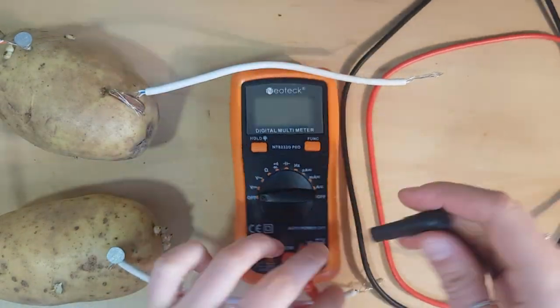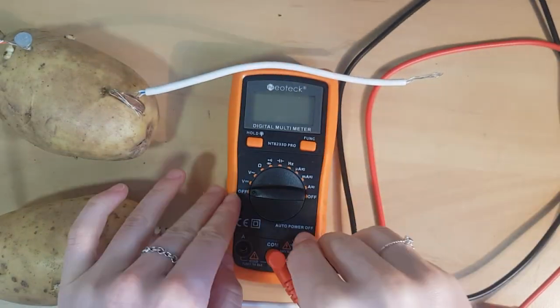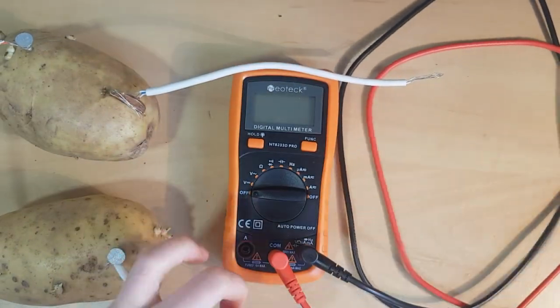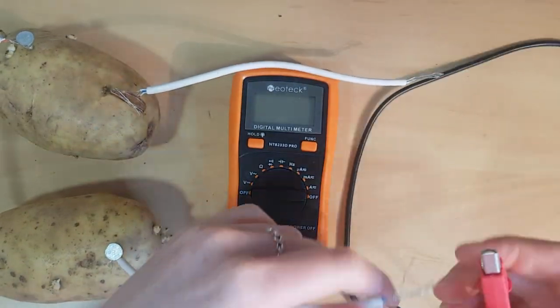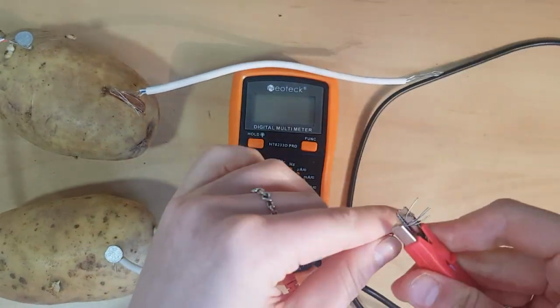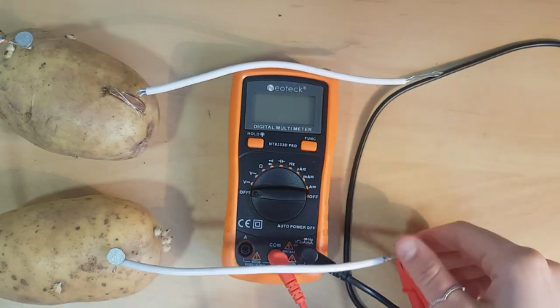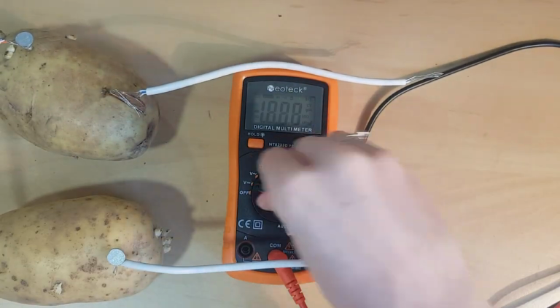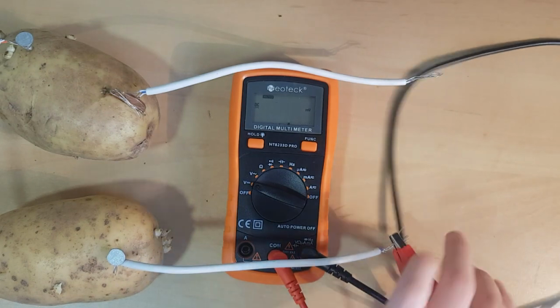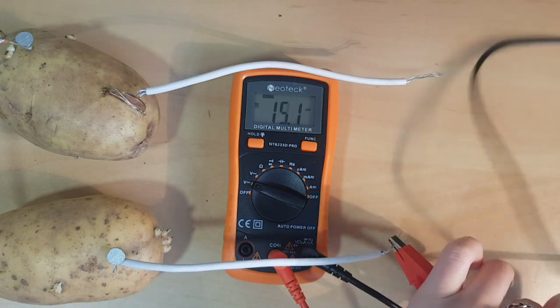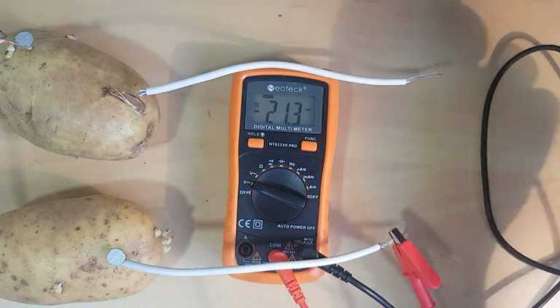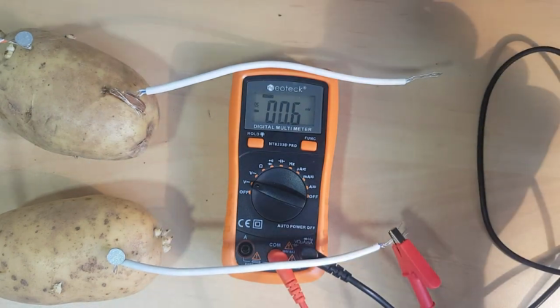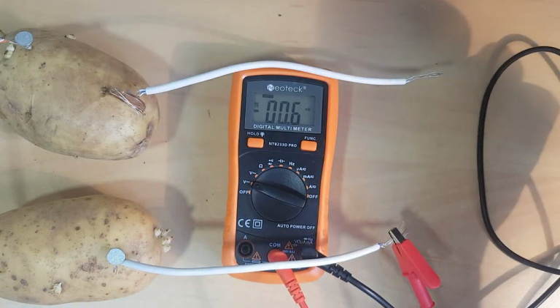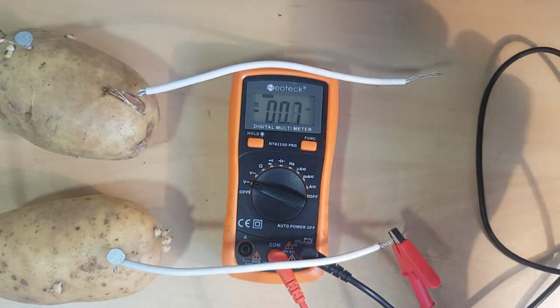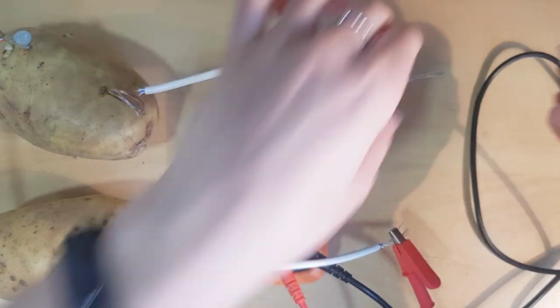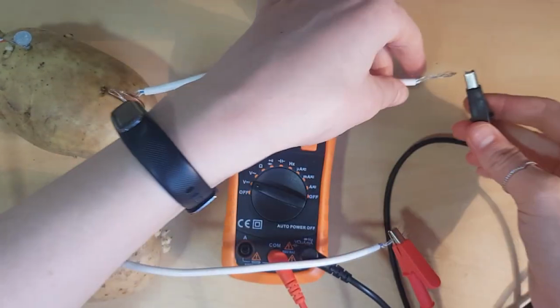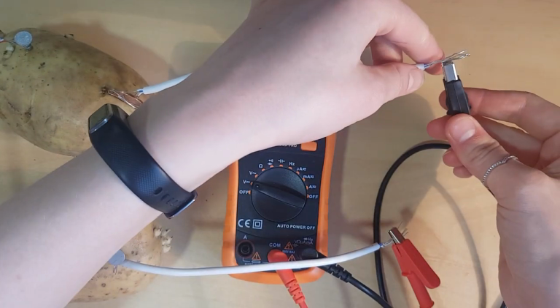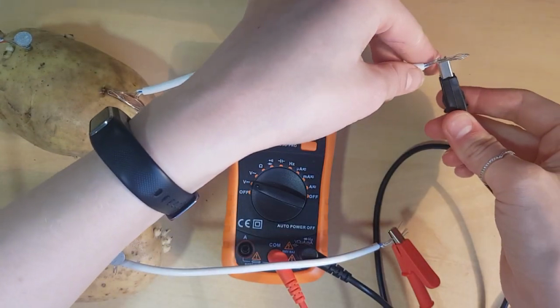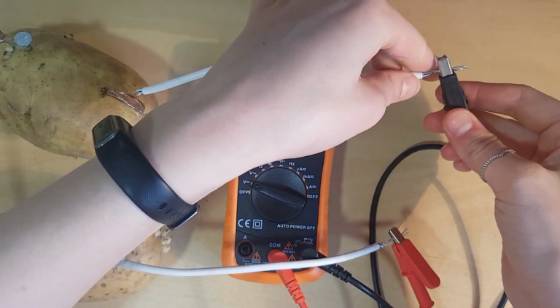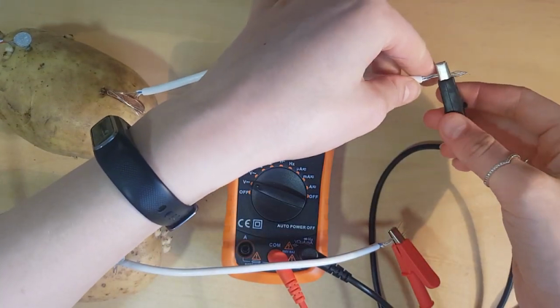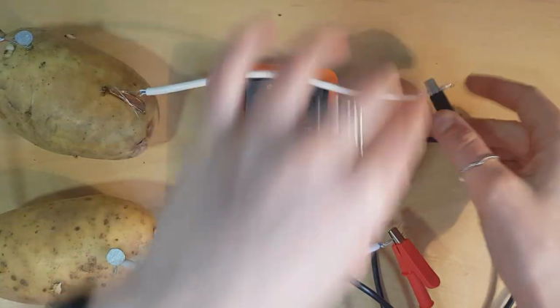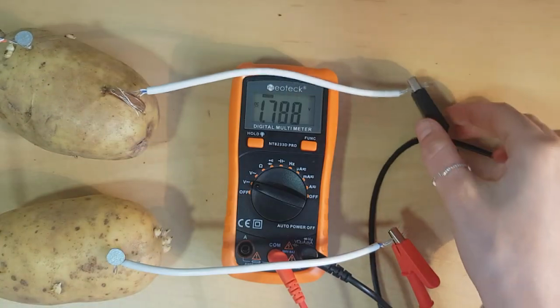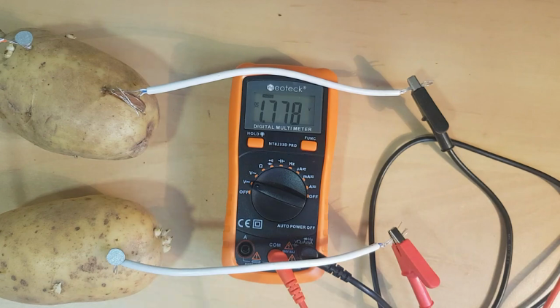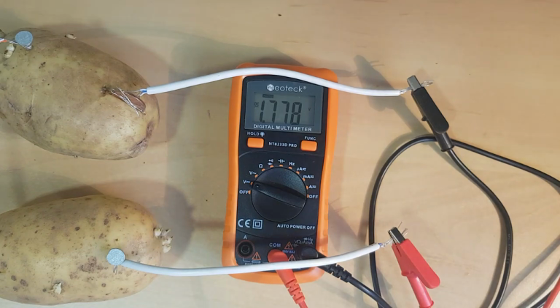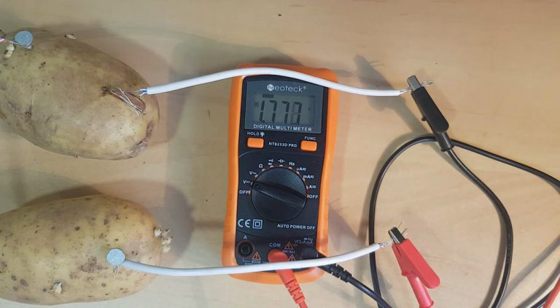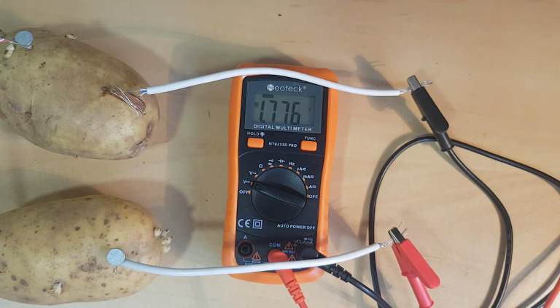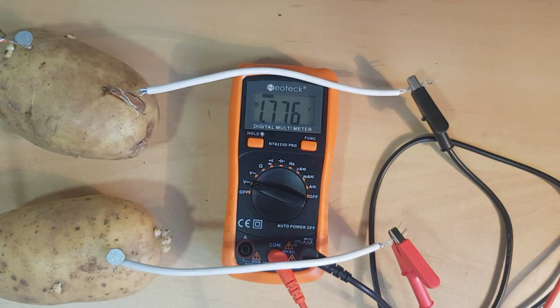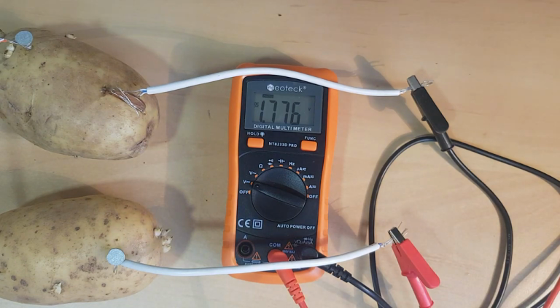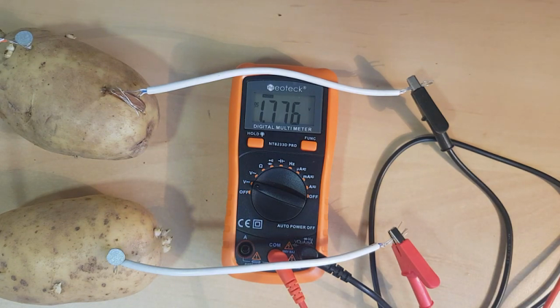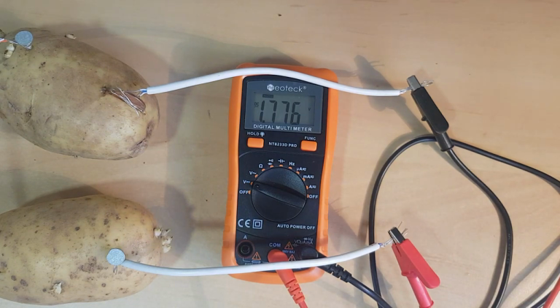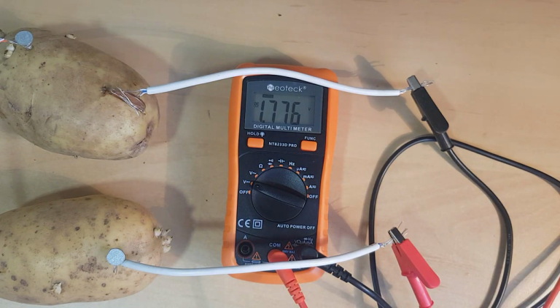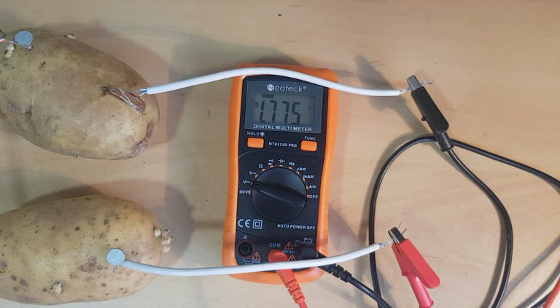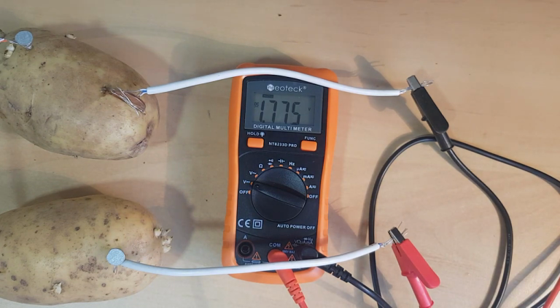Connect your battery to what you wish to power. Here I'm using a digital multimeter to measure the voltage from our potatoes. You can see my potato produces a voltage of 1.776 volts.